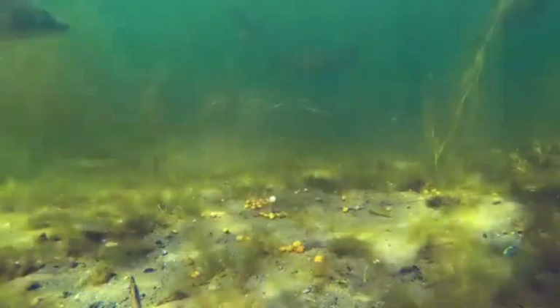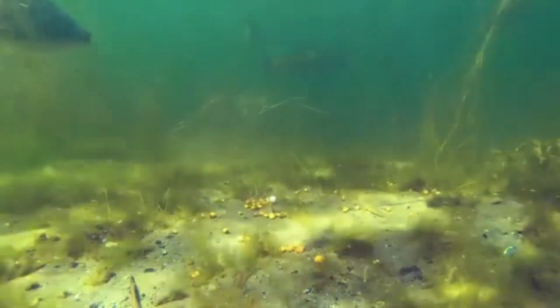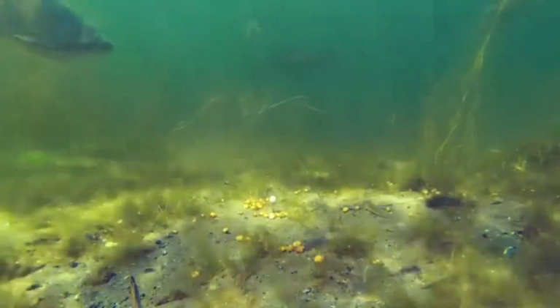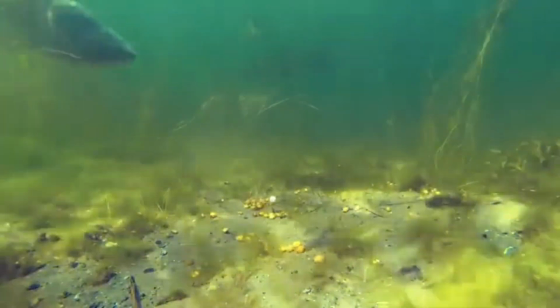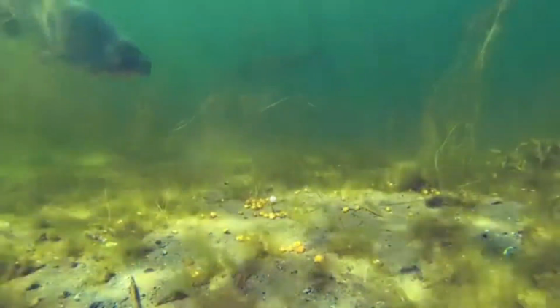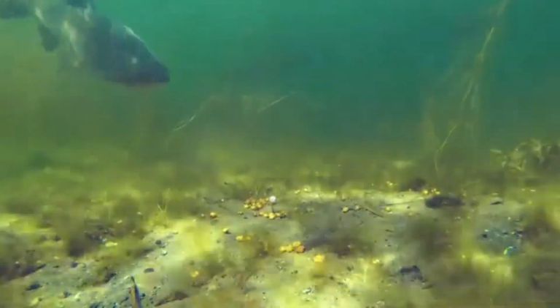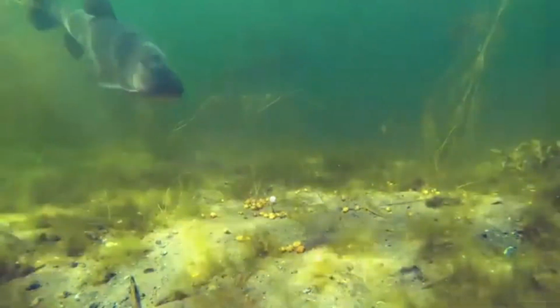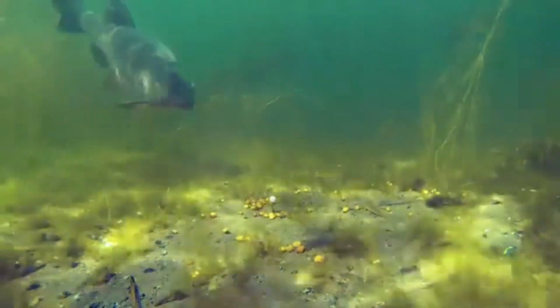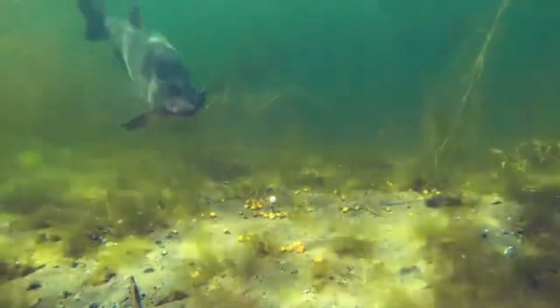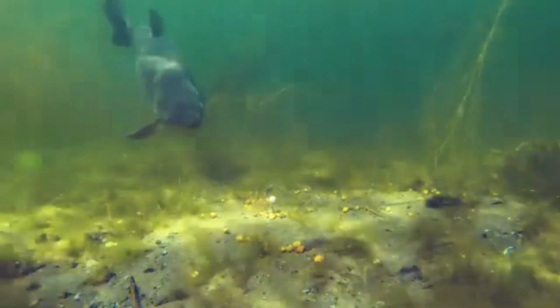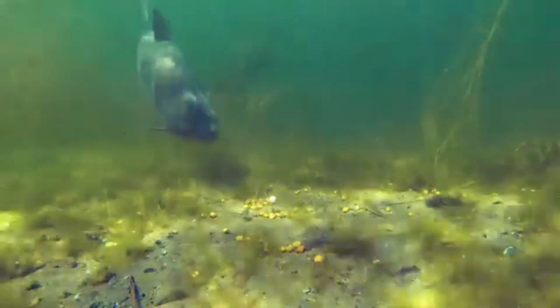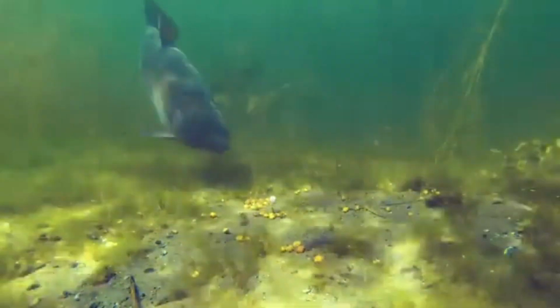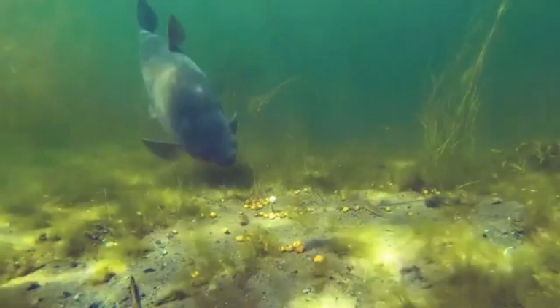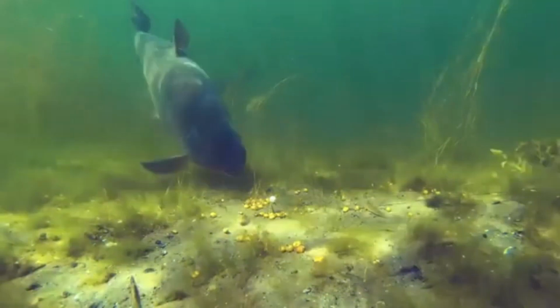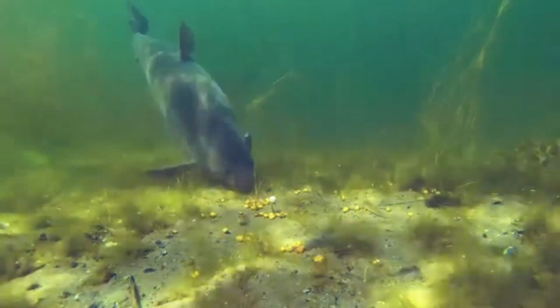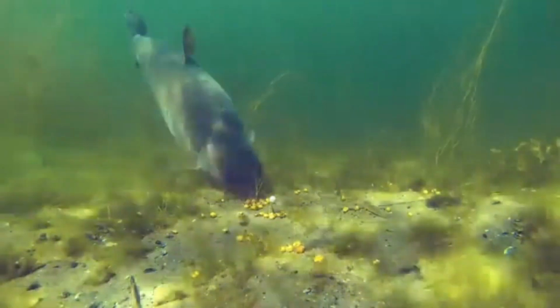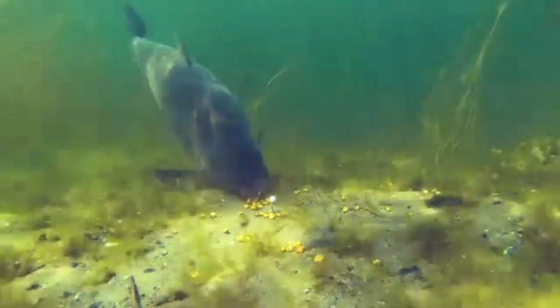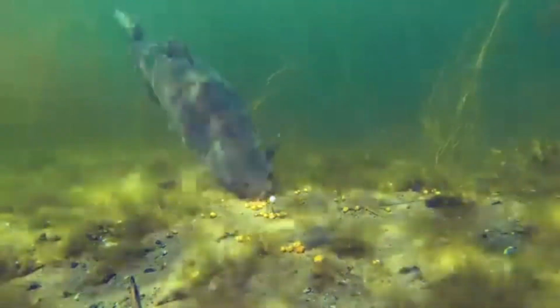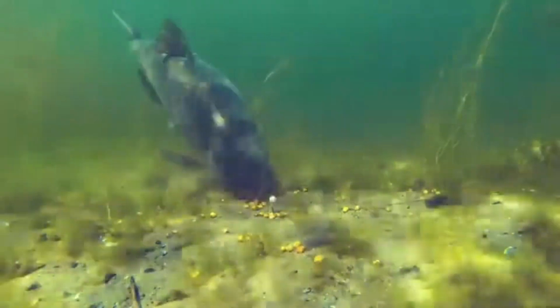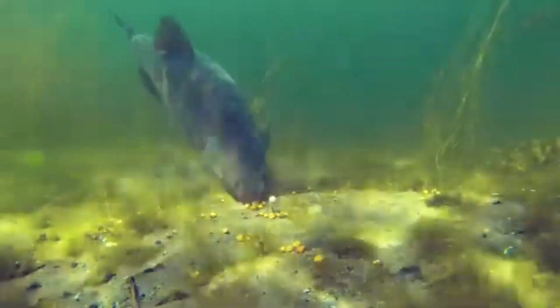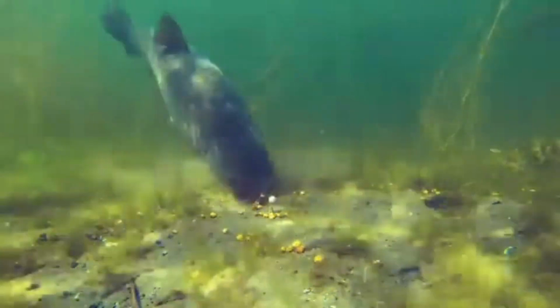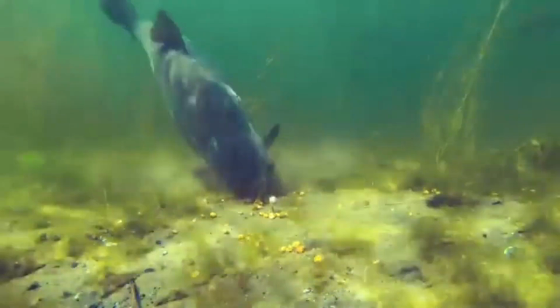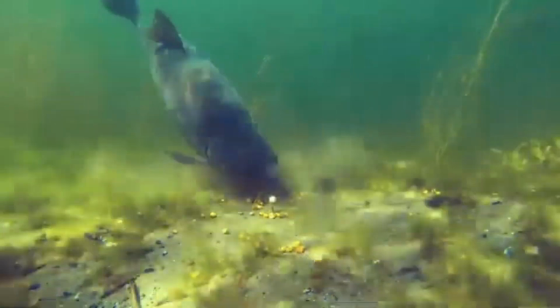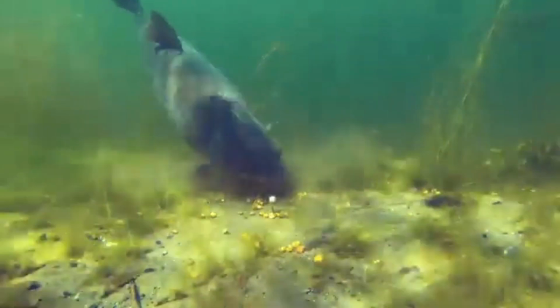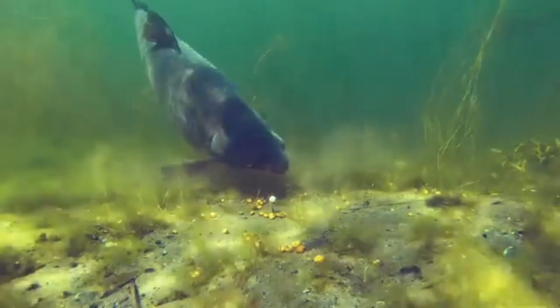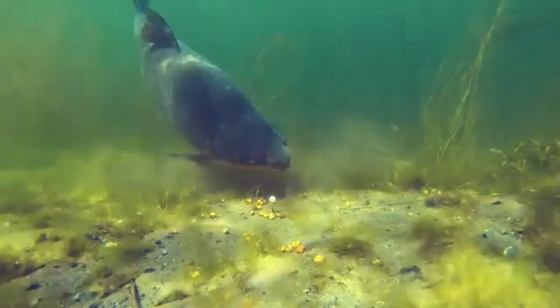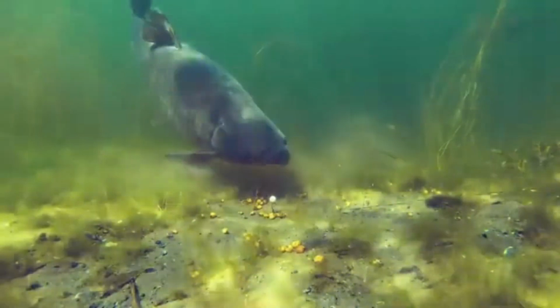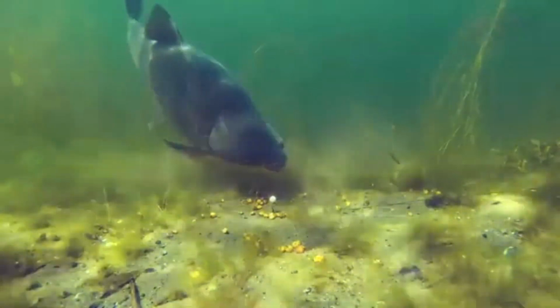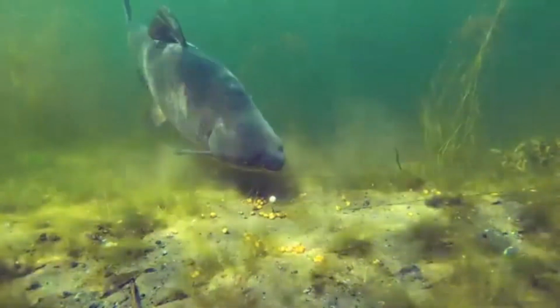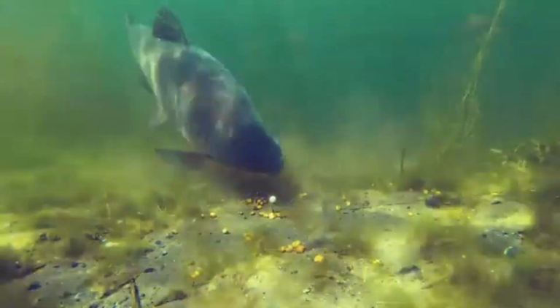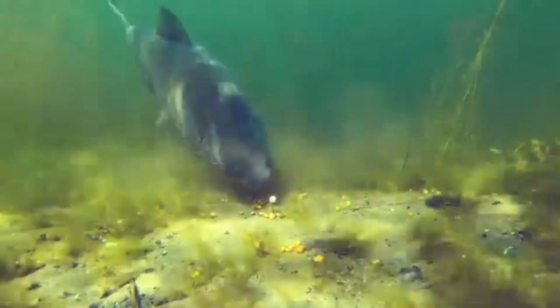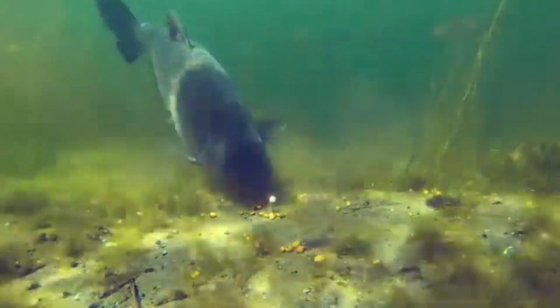Subsequent floods led to the fish's dispersion into drainage ditches, following the water's course to nearby rivers. Over the past 50 years, these invasive carp have spread throughout the Mississippi River Basin and most of the central United States, extending from the upper Midwest down to Louisiana.